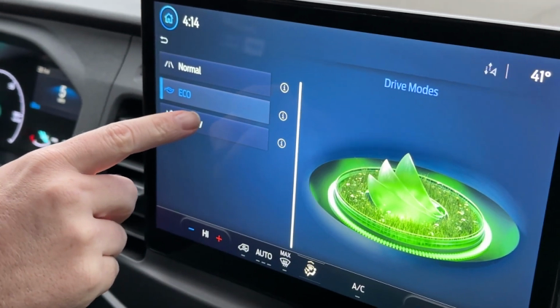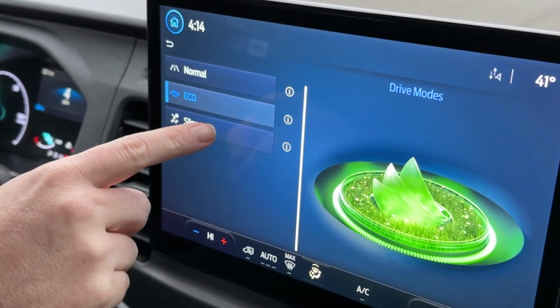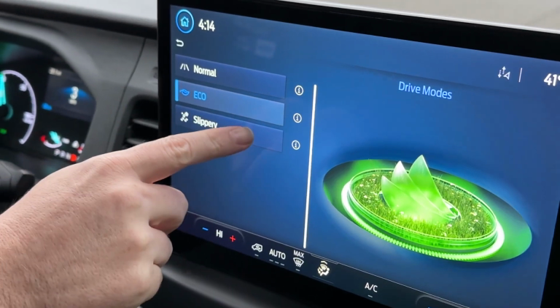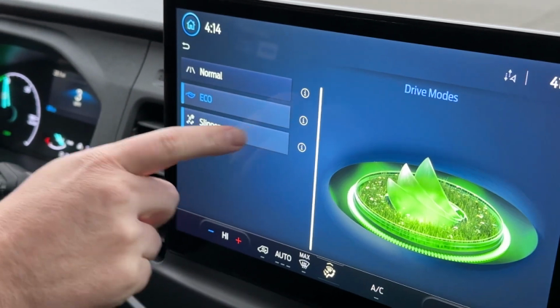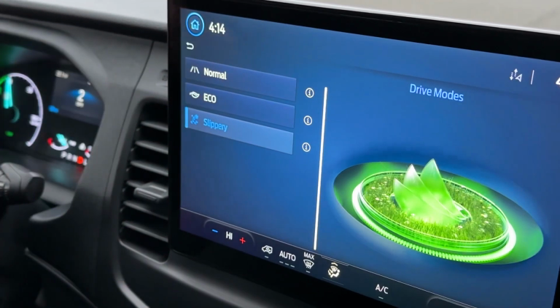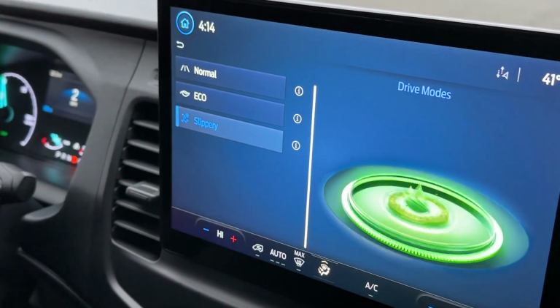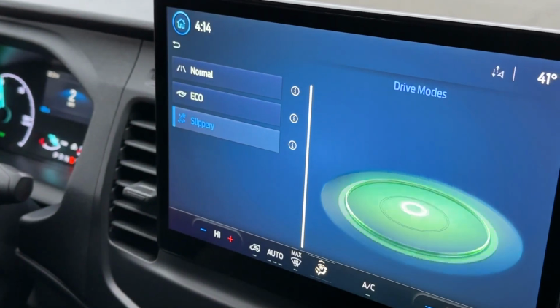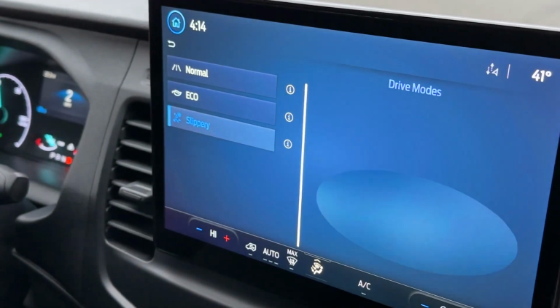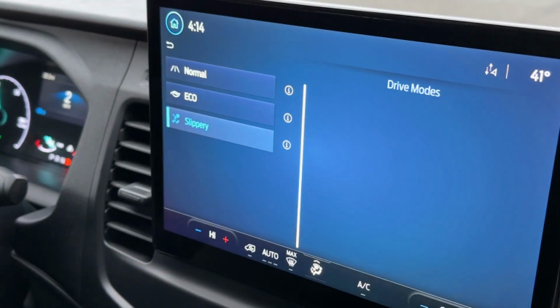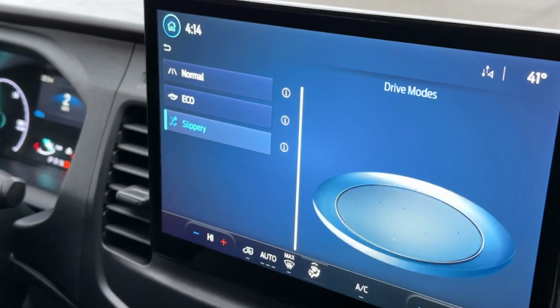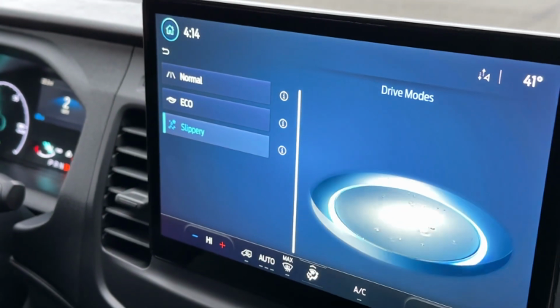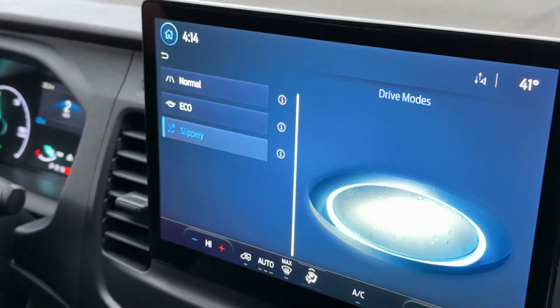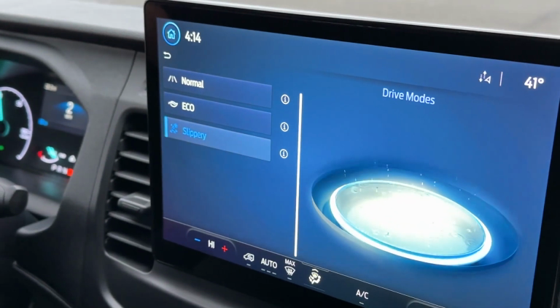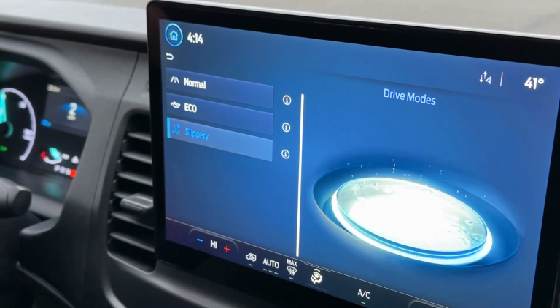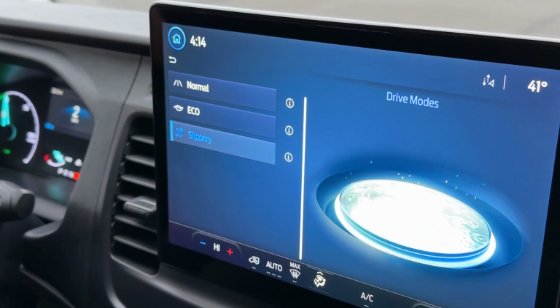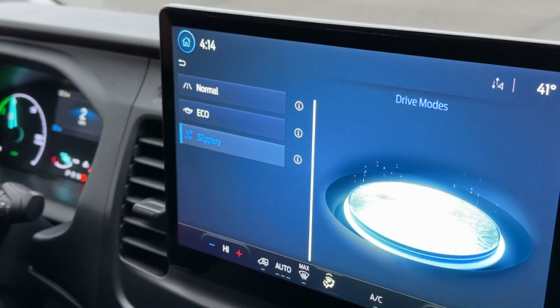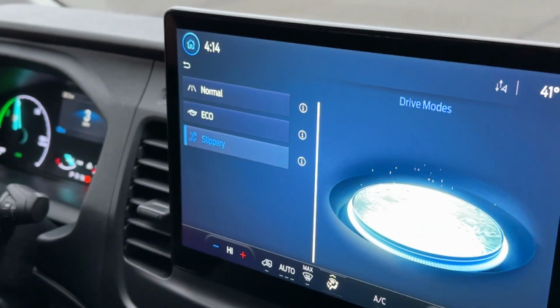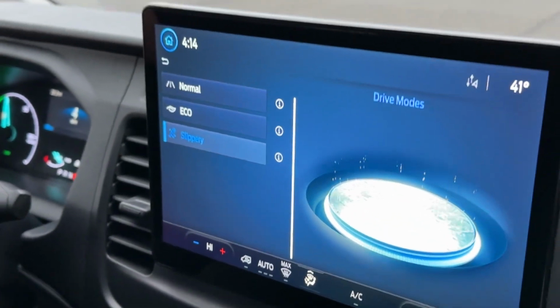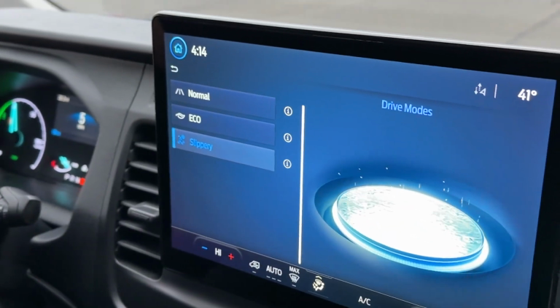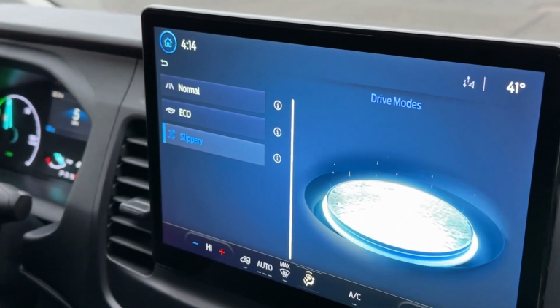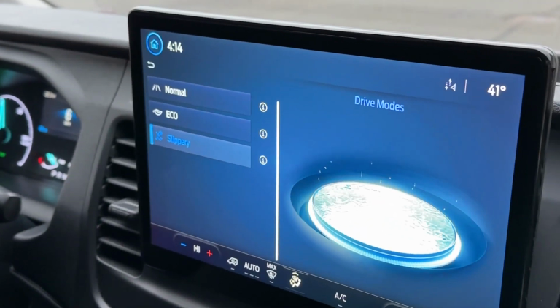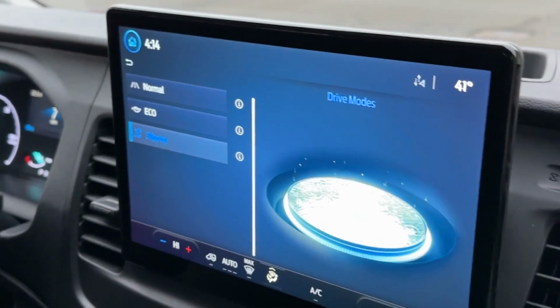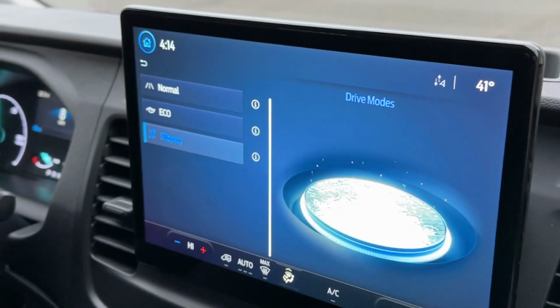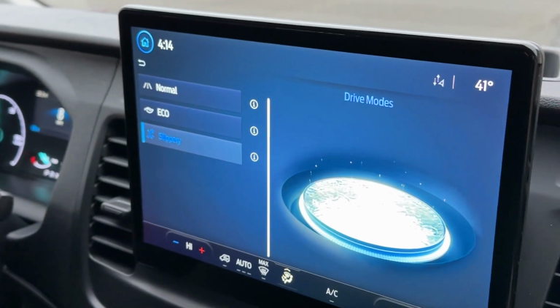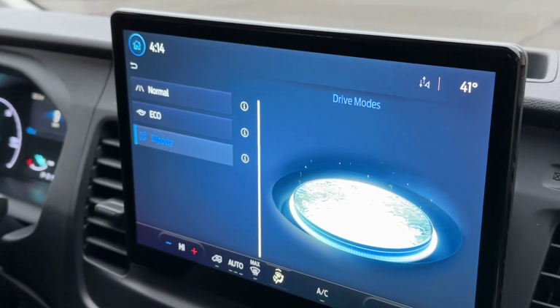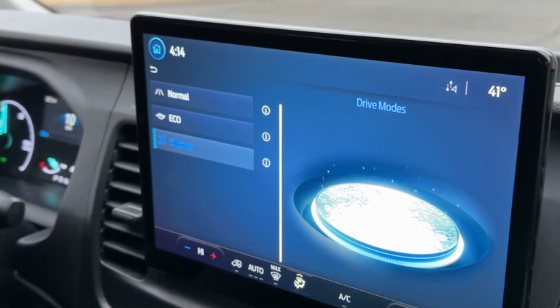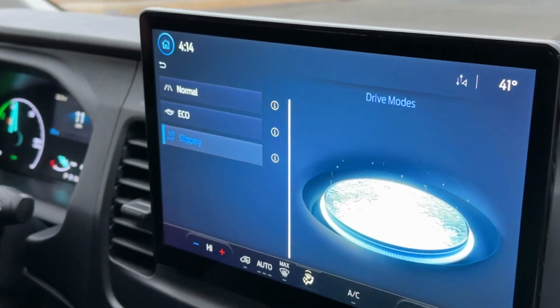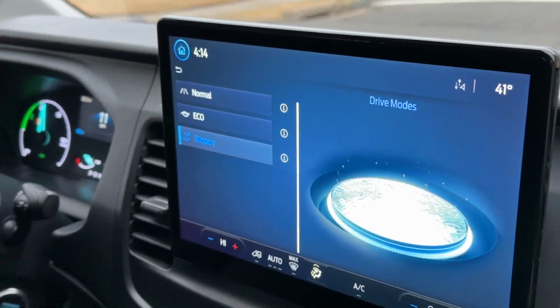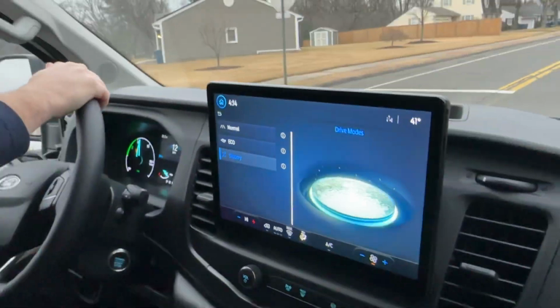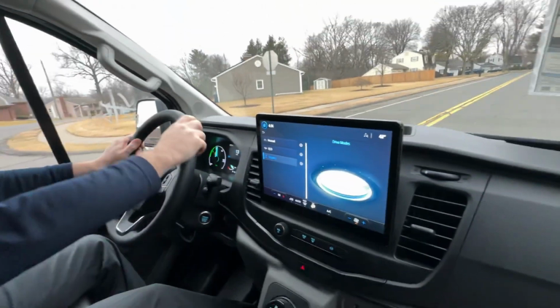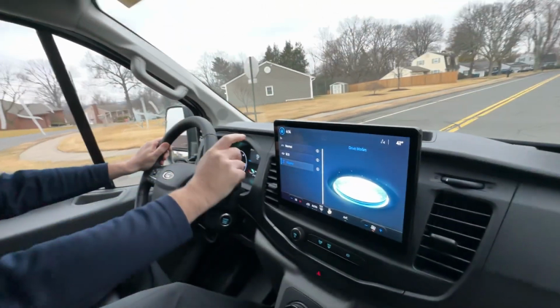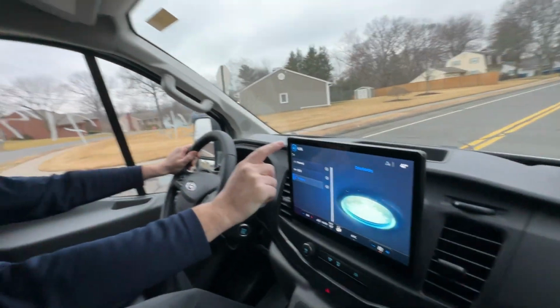You also have slippery mode, which is going to change the suspension a little bit, change the steering, so that if it is a little bit slippery outside — like it looks like it's going to rain right now — you don't have to worry about being in a puddle.